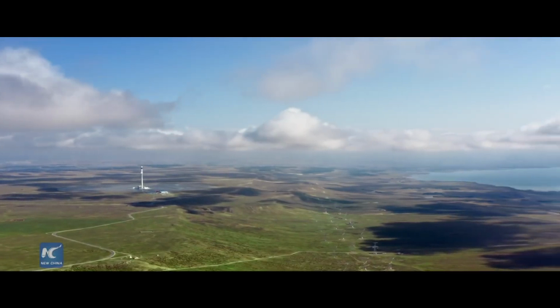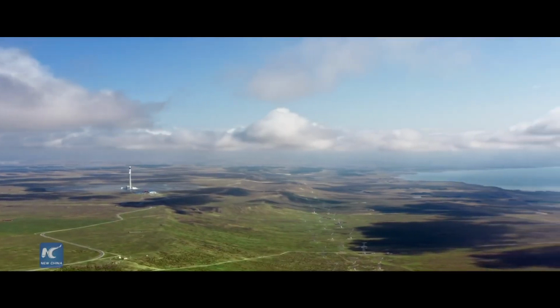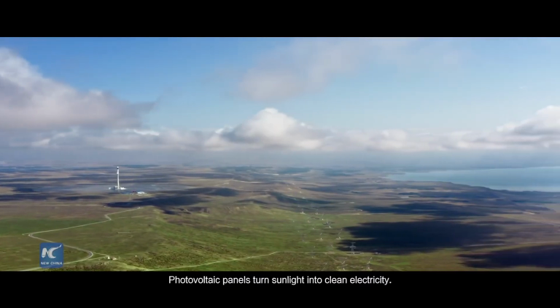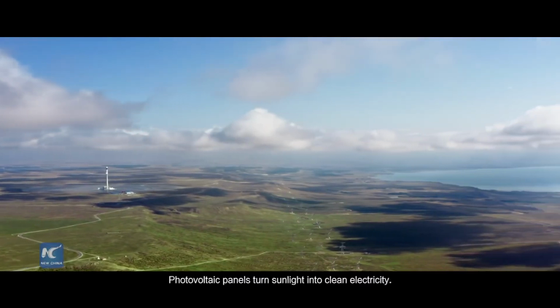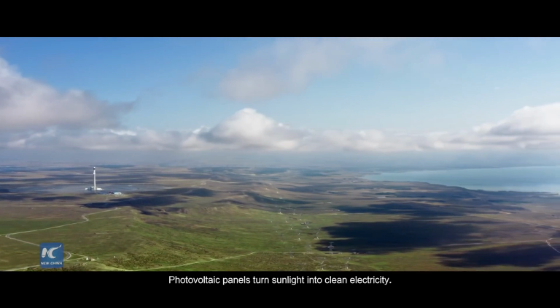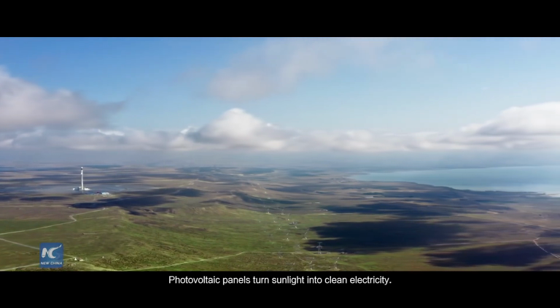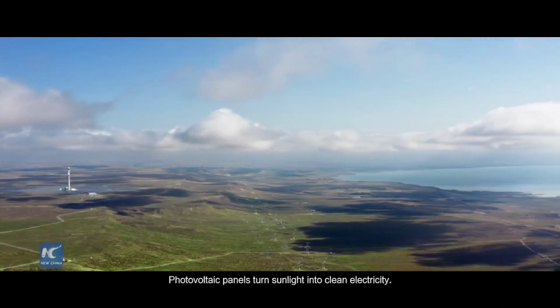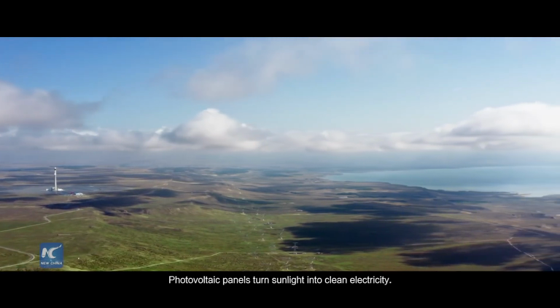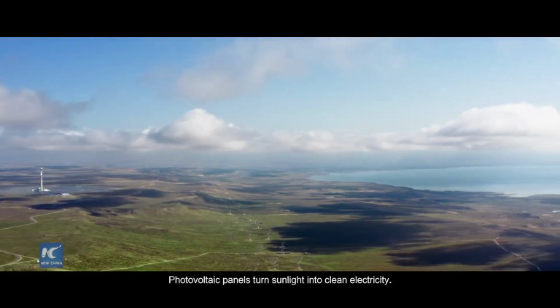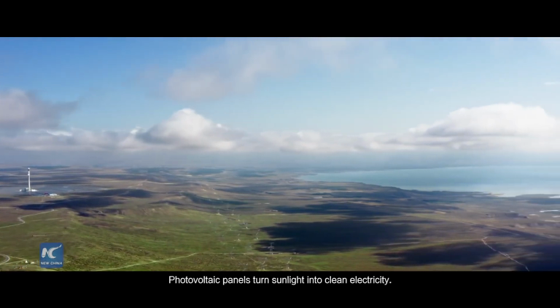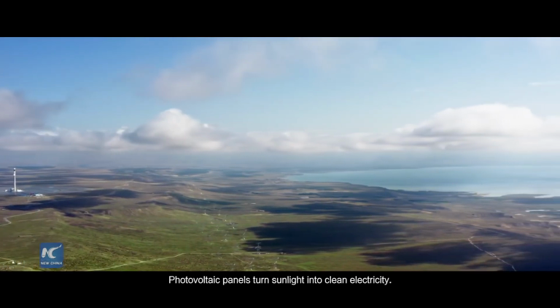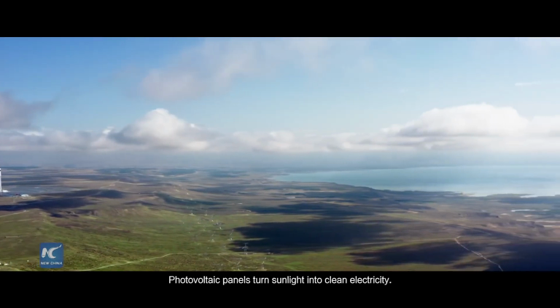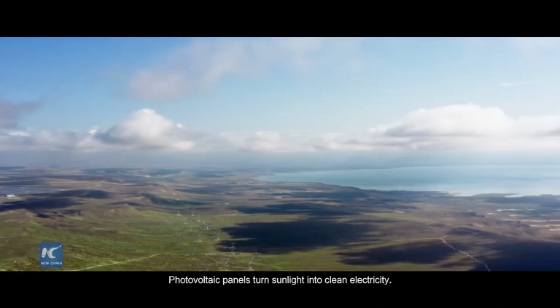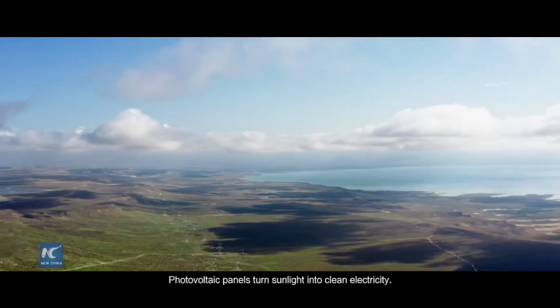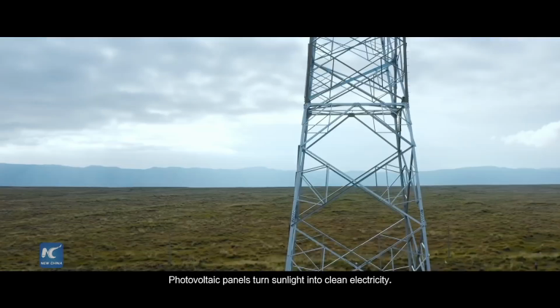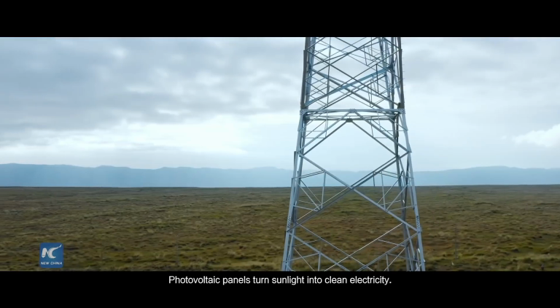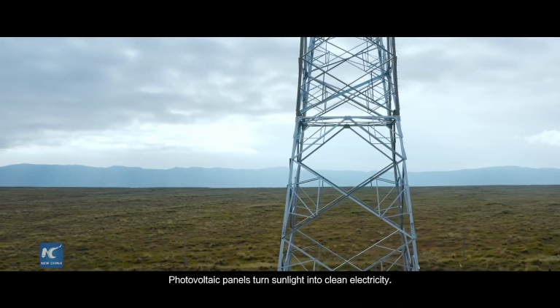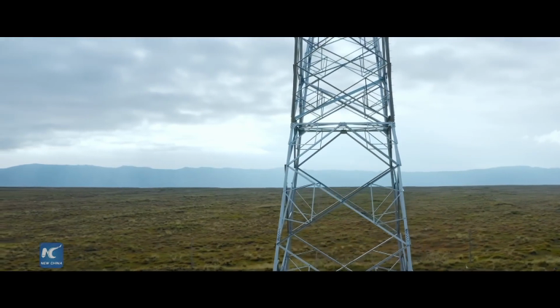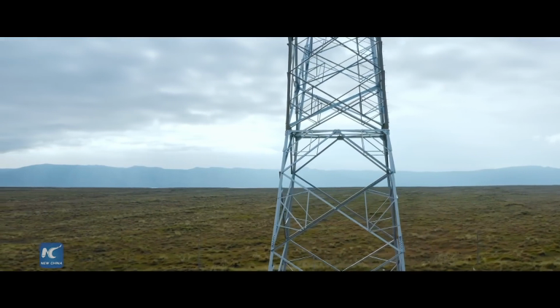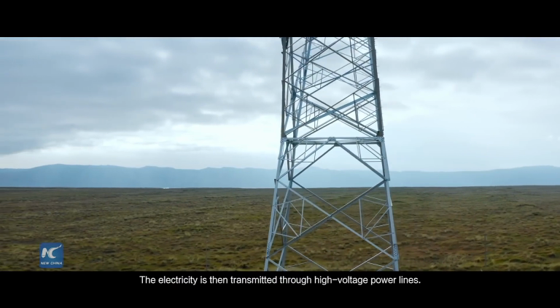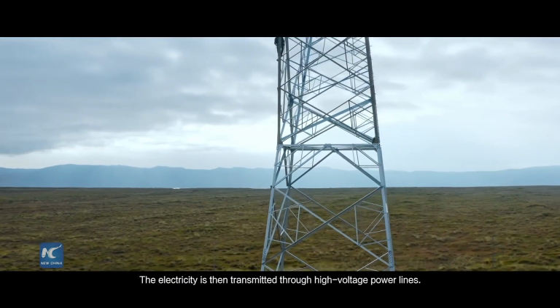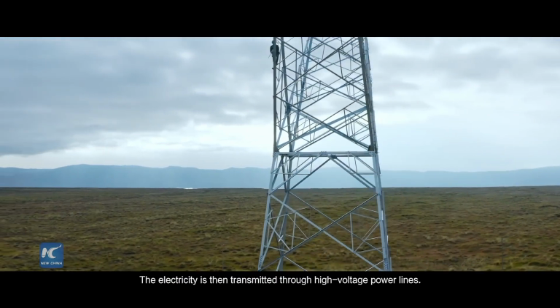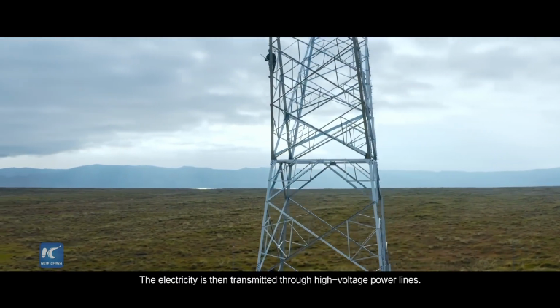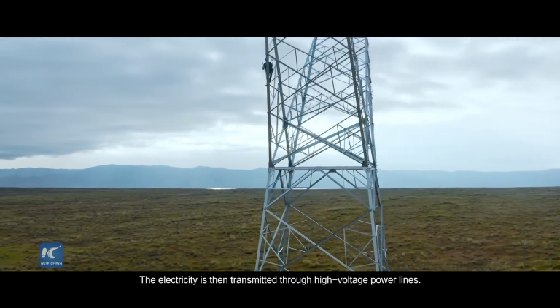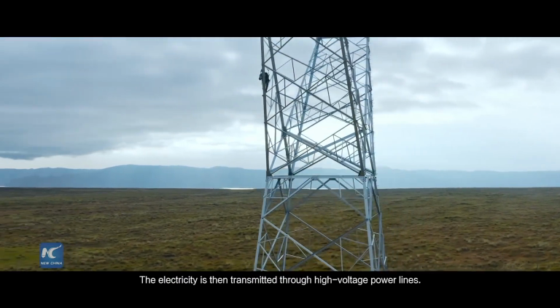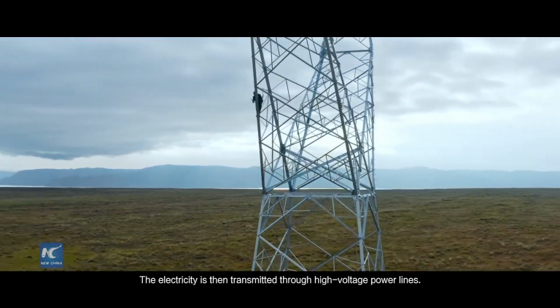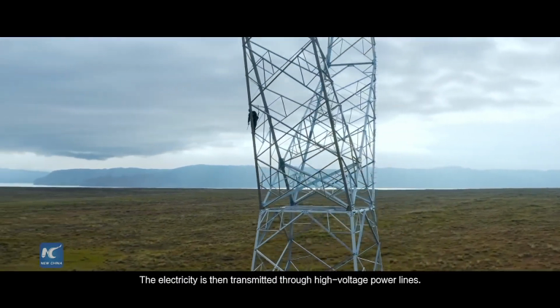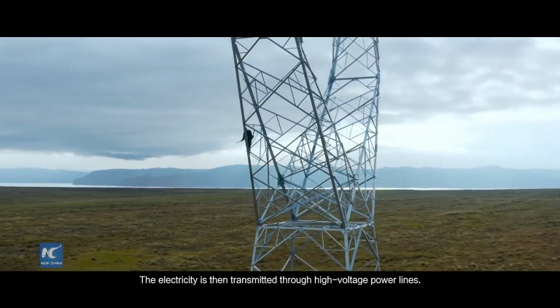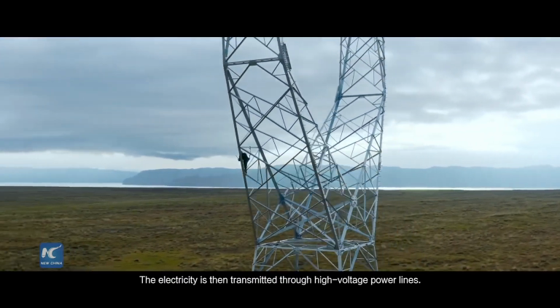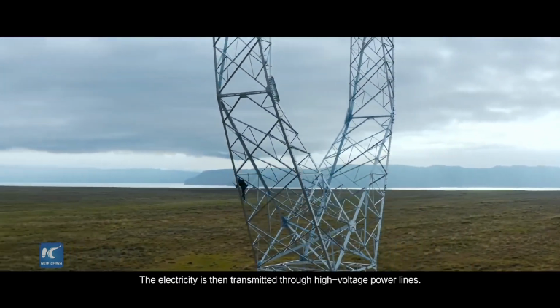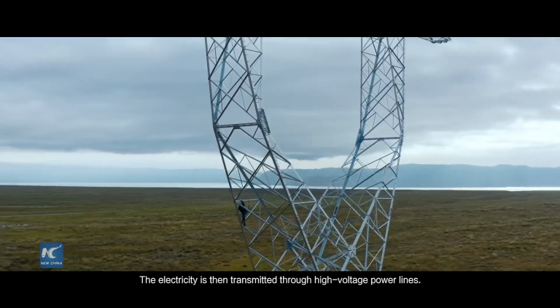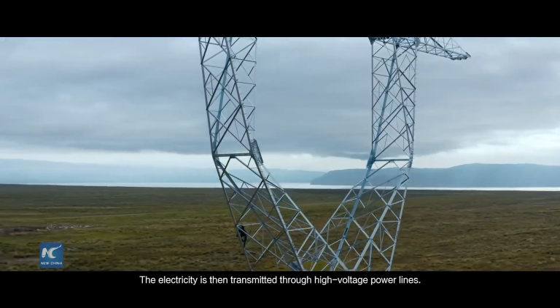Photovoltaic panels turn sunlight into clean electricity. The electricity is then transmitted through high voltage power lines.